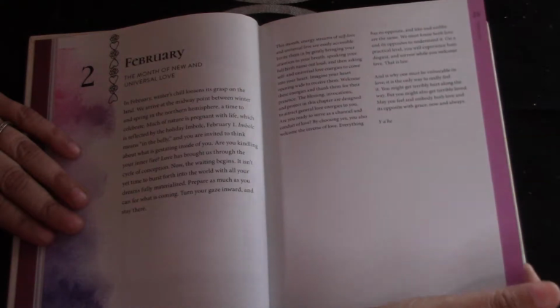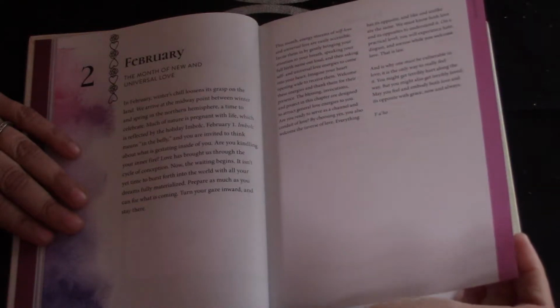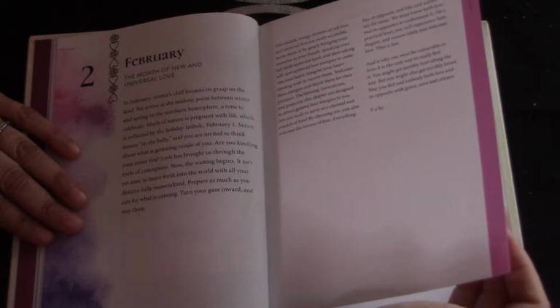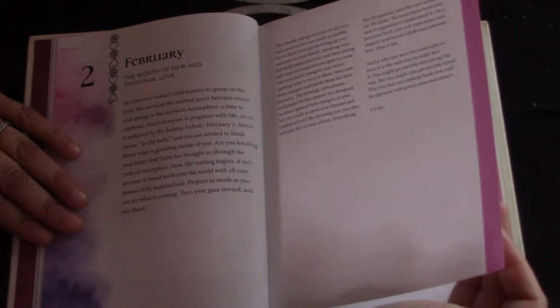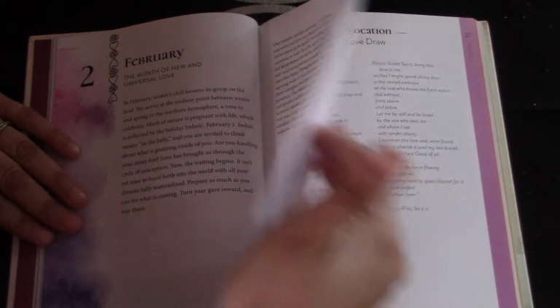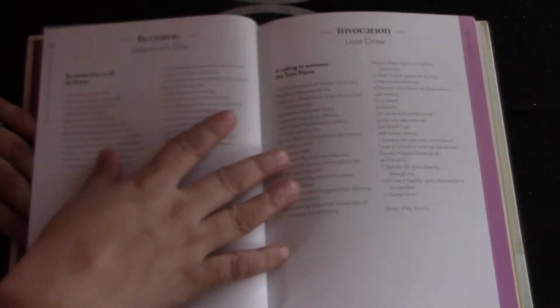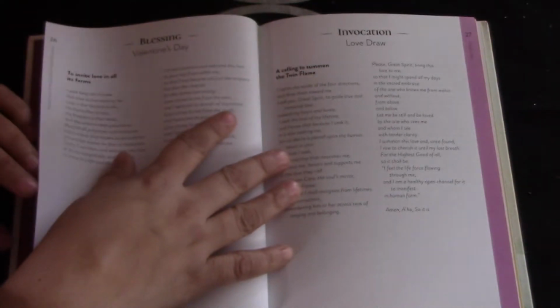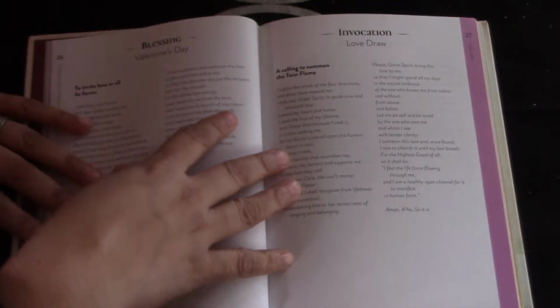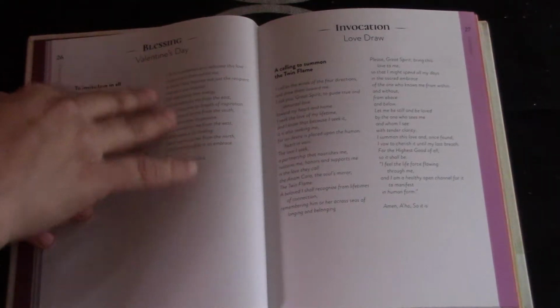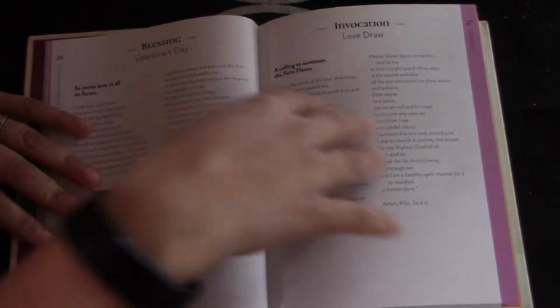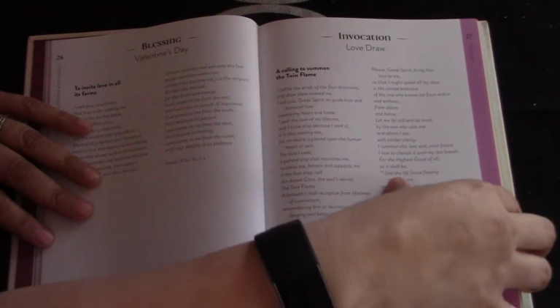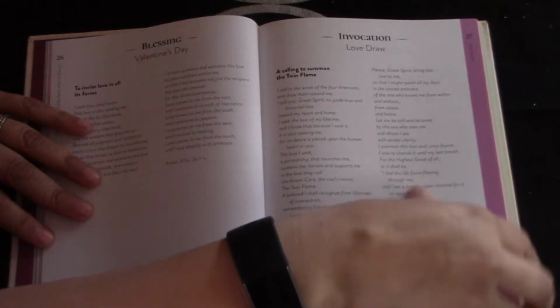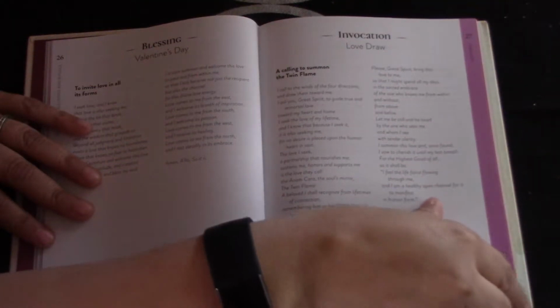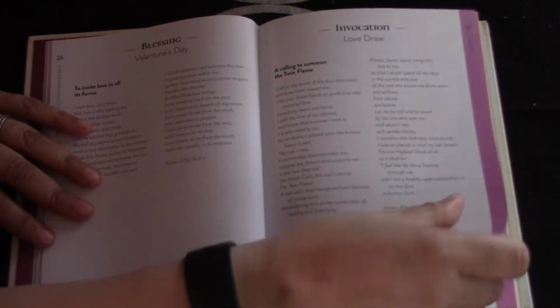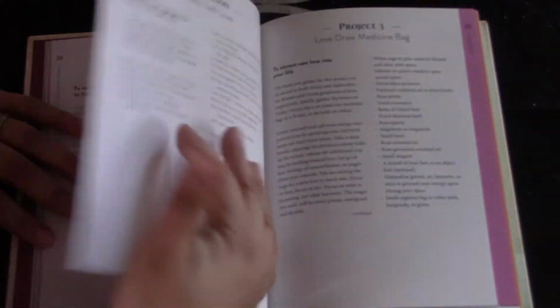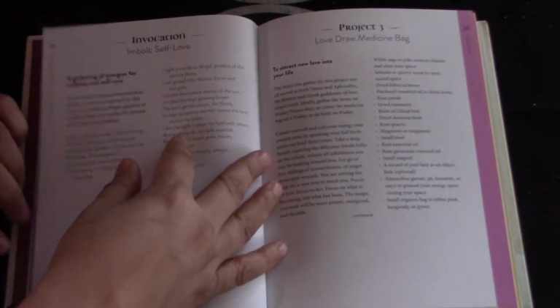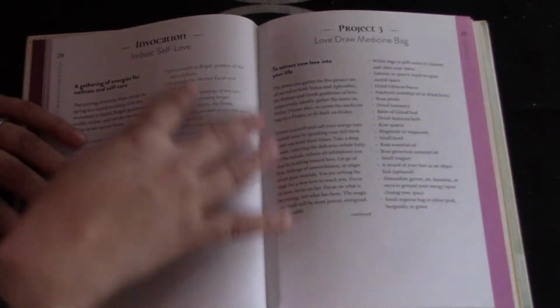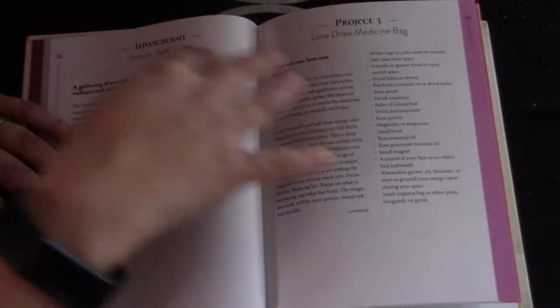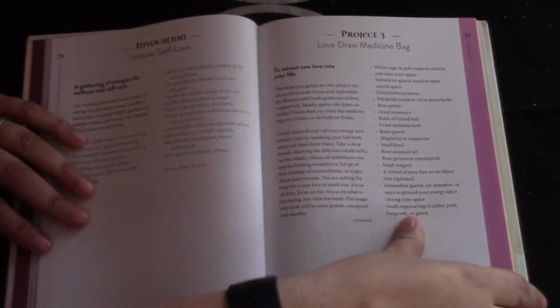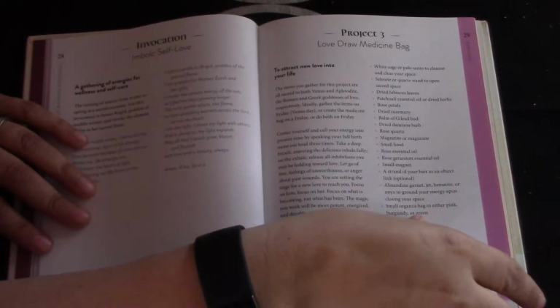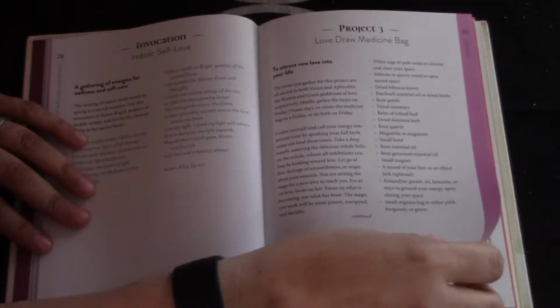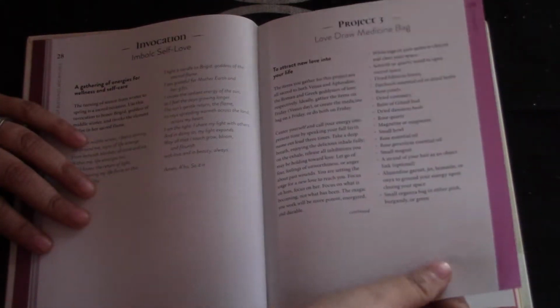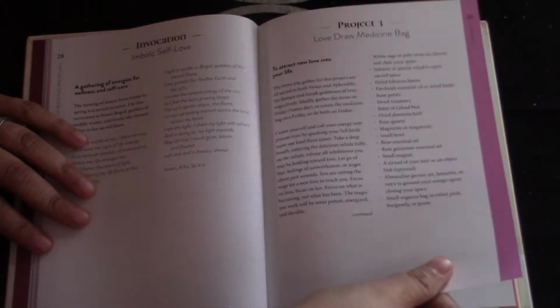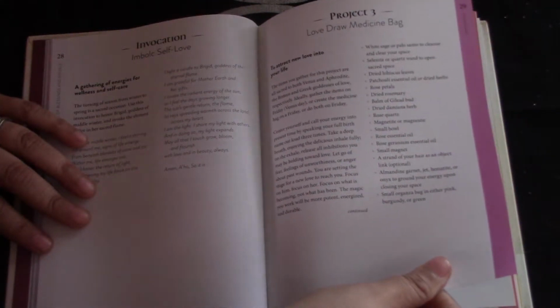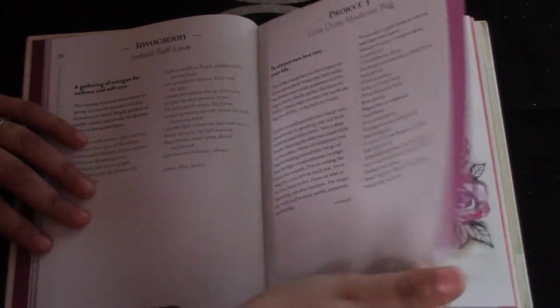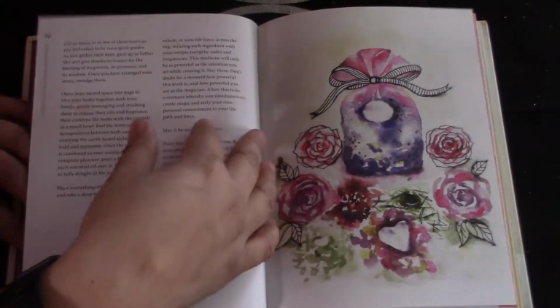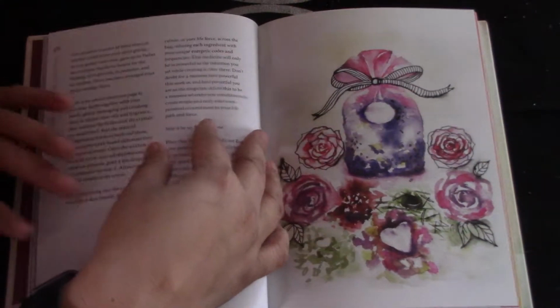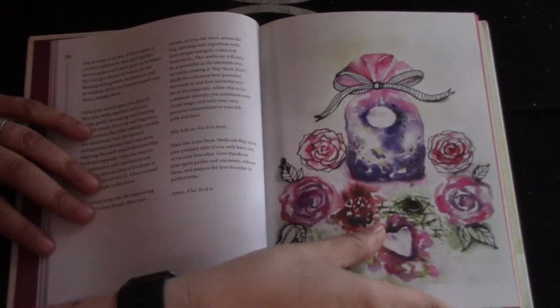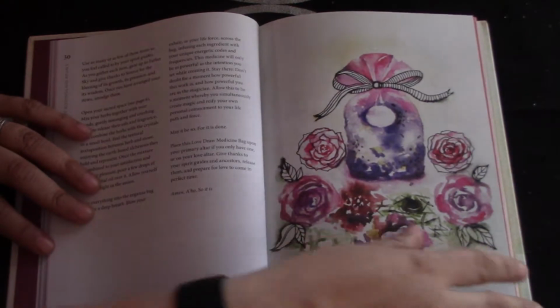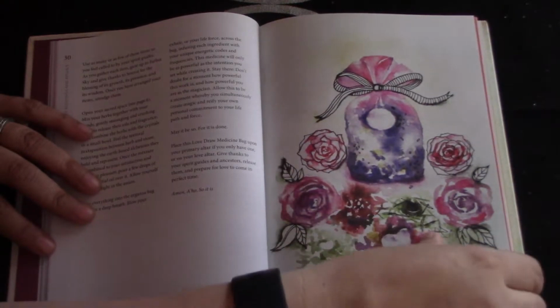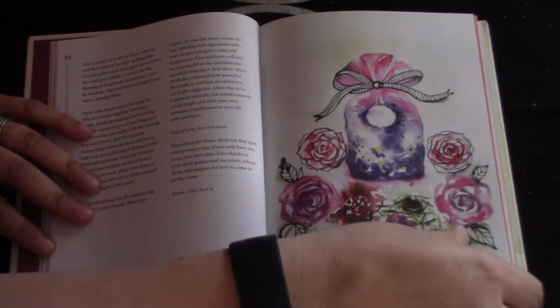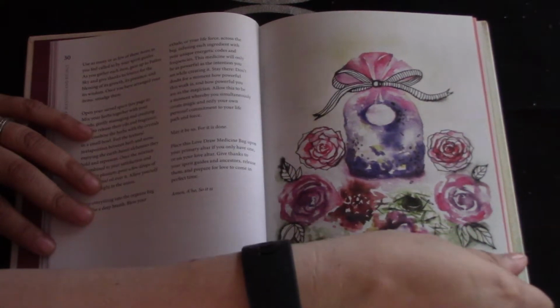February — month of new and universal love — has a blessing, an invocation, and another project: it's a love draw medicine bag, and it tells you how to do that.